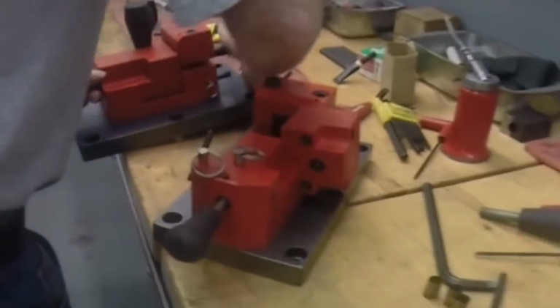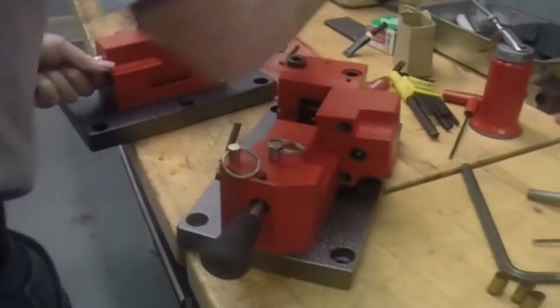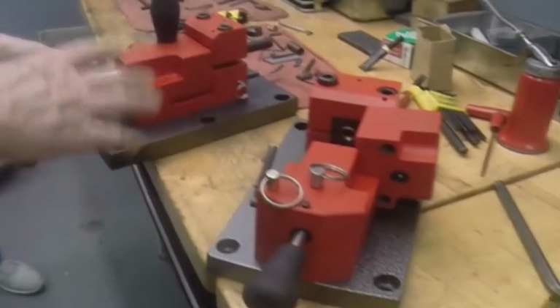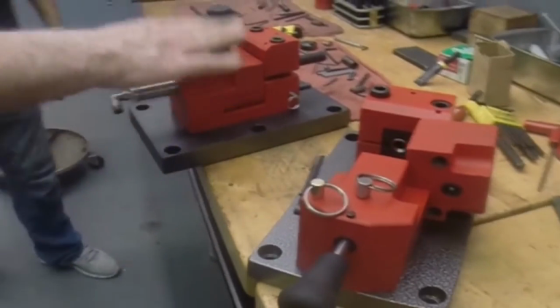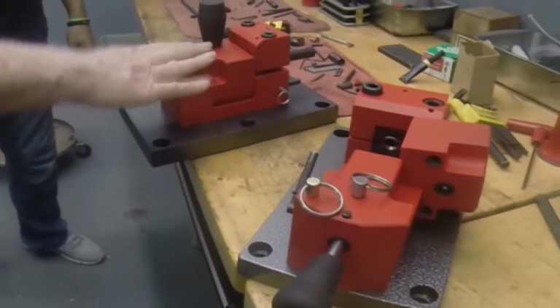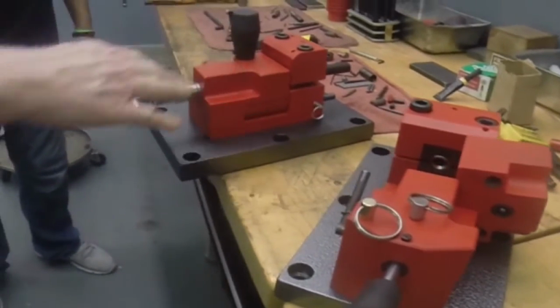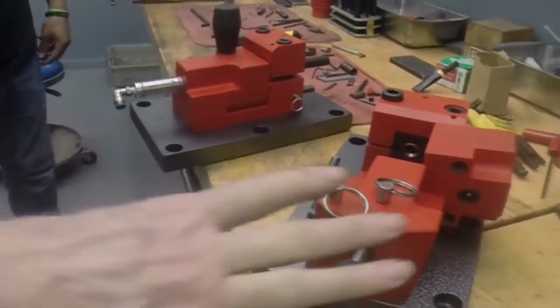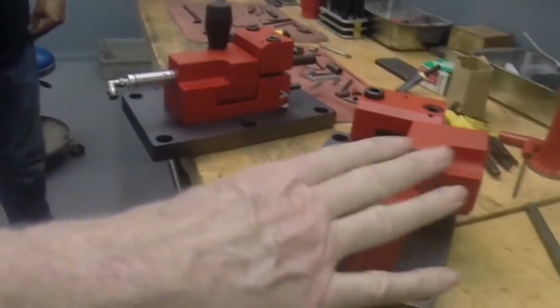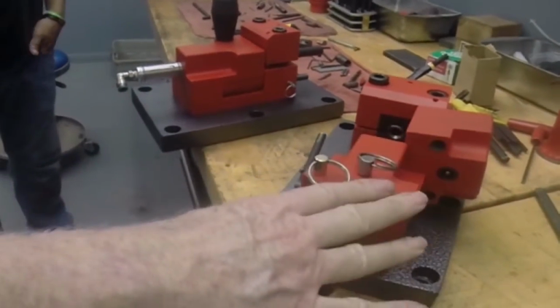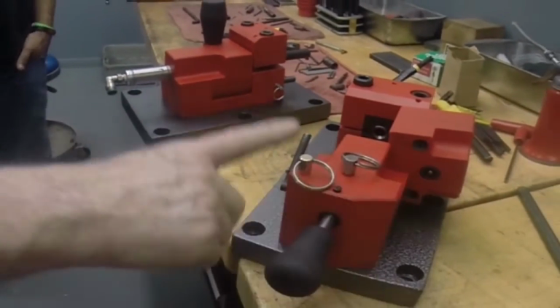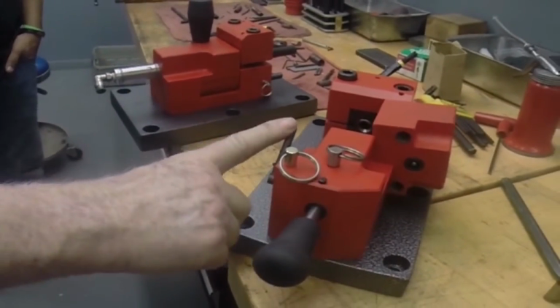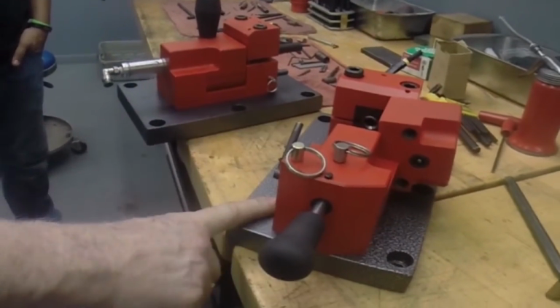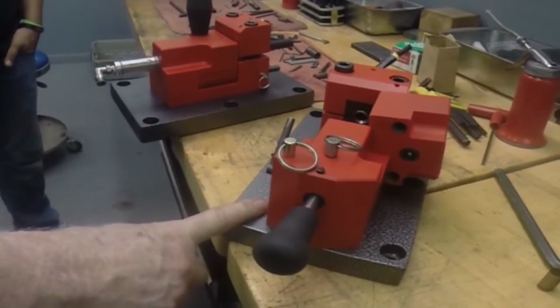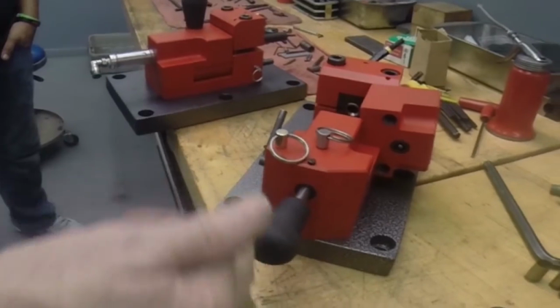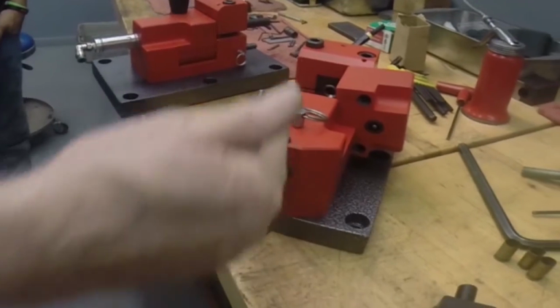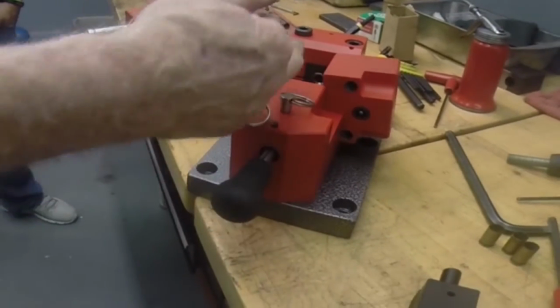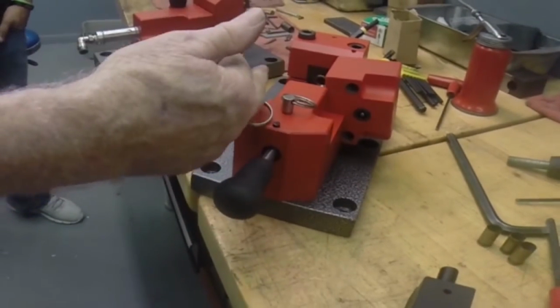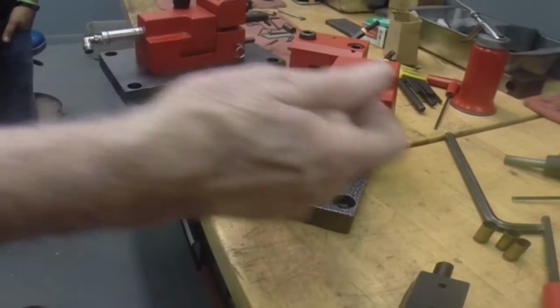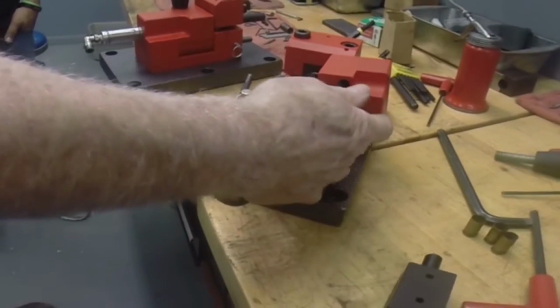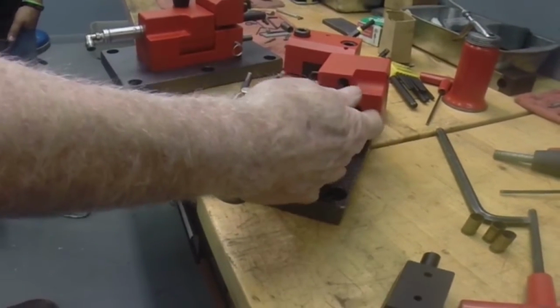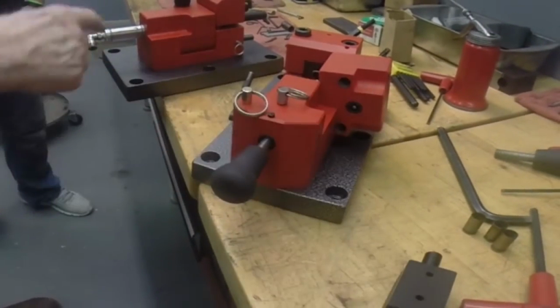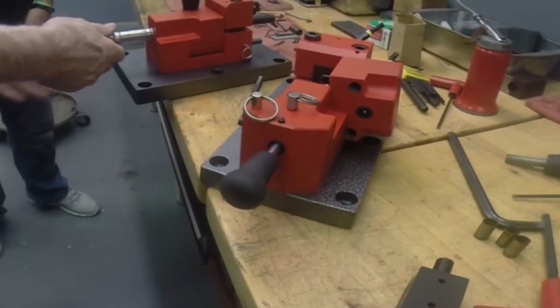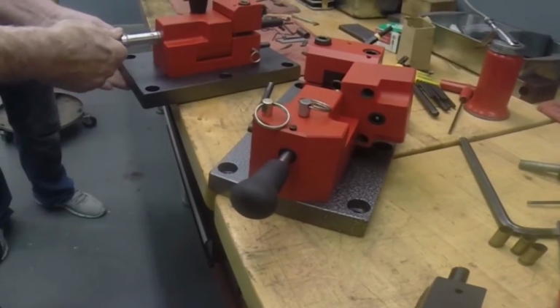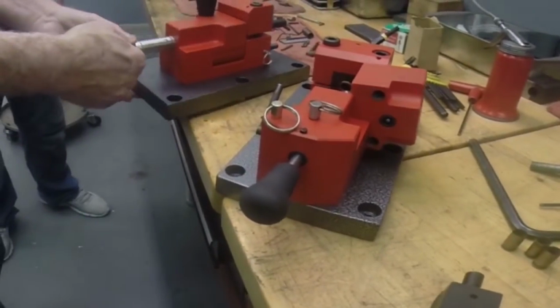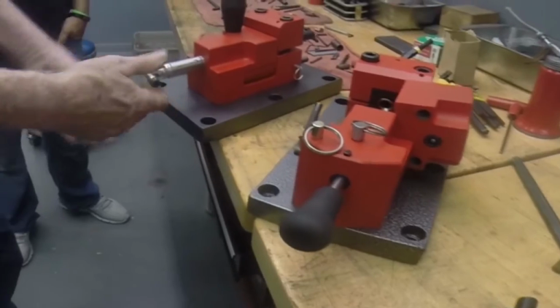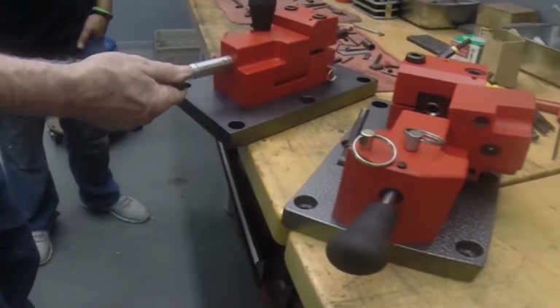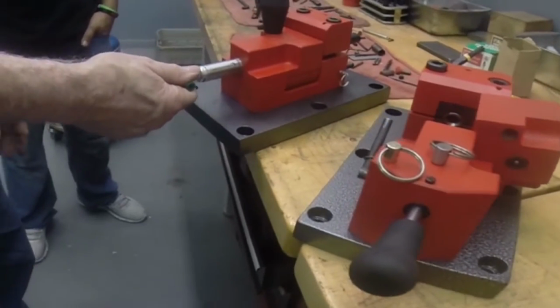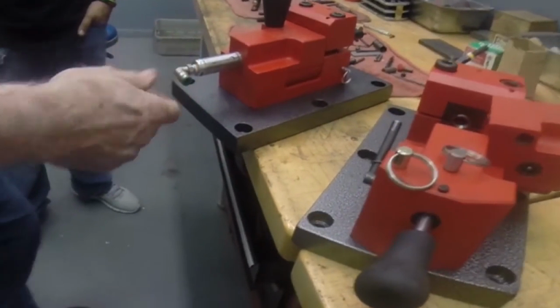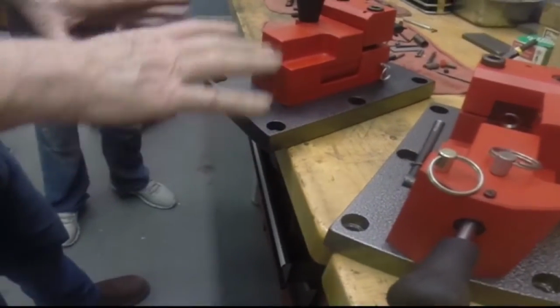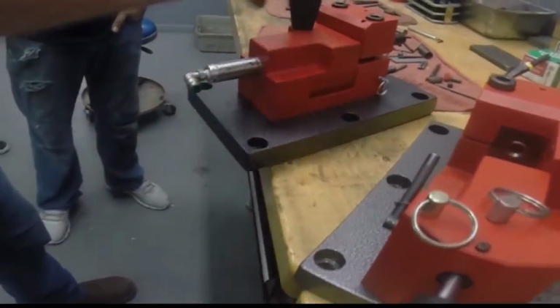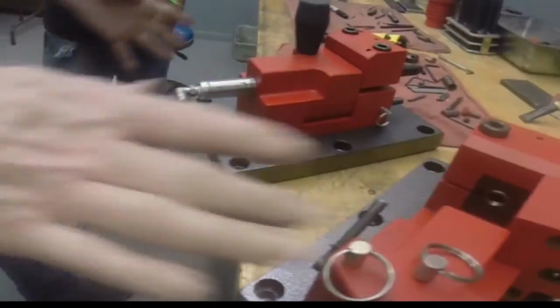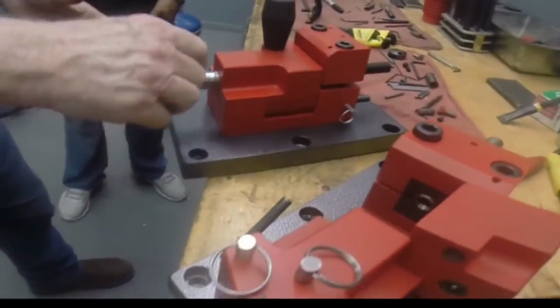This is the same unit. This one is manual — you have to push this lever to allow the plunger to go and hit the firing pin. This one is pneumatic, controlled by air. Other than that, everything is the same.